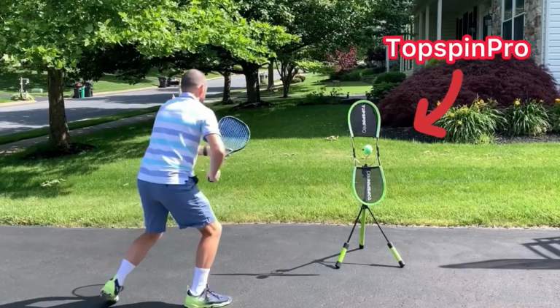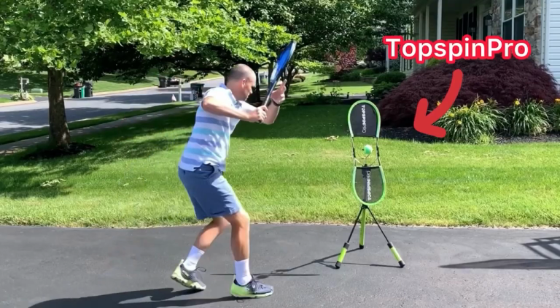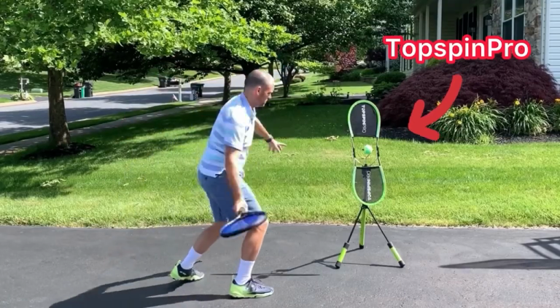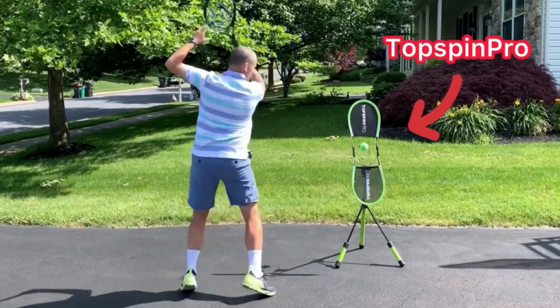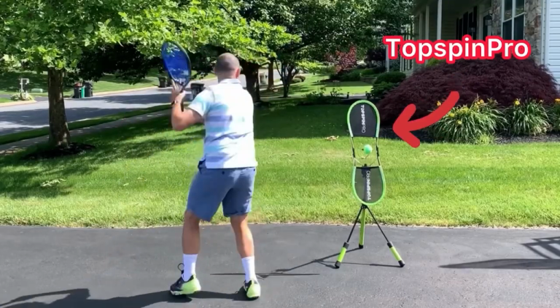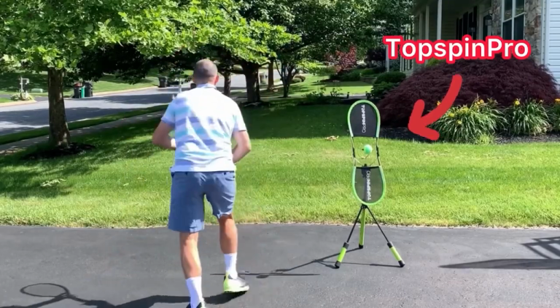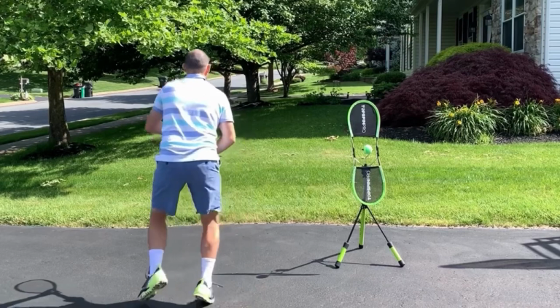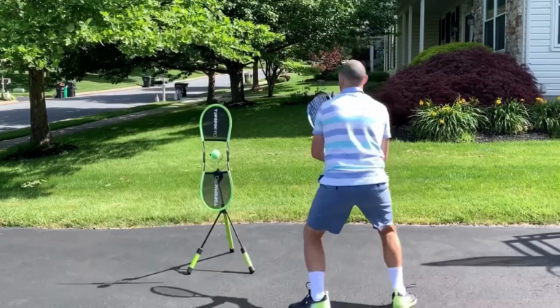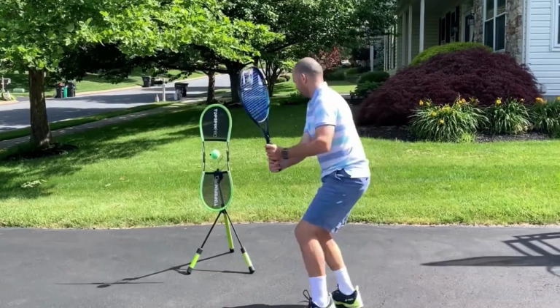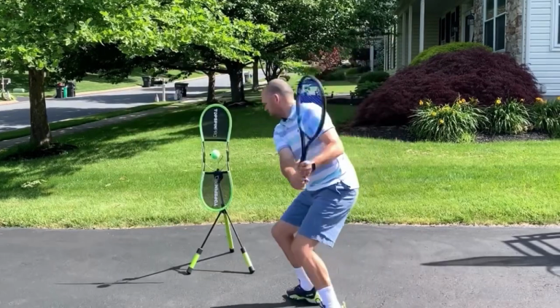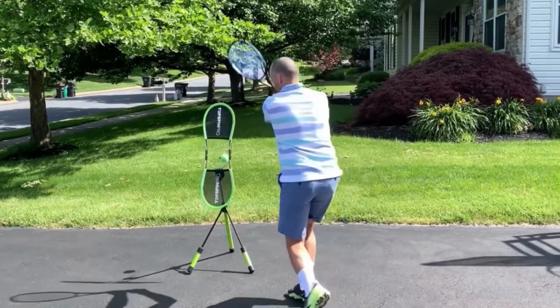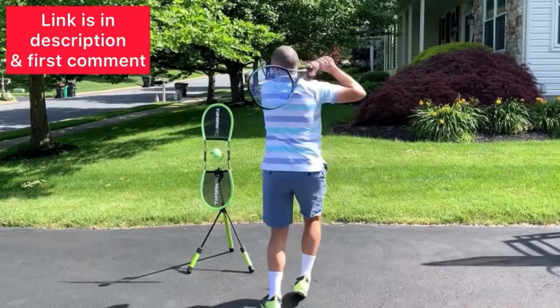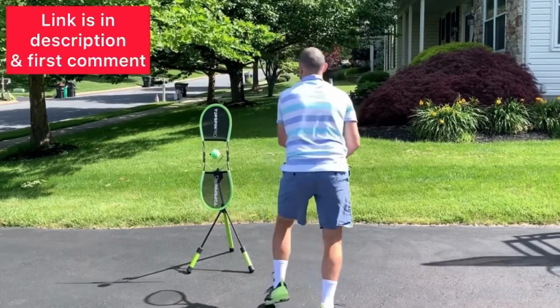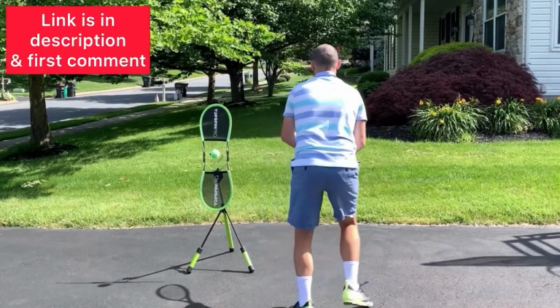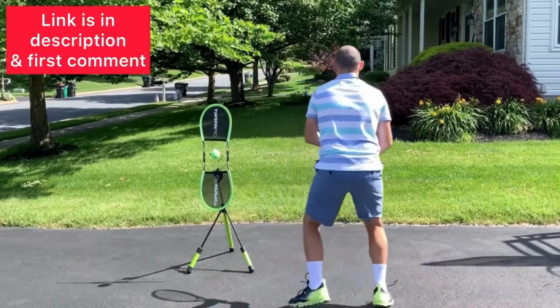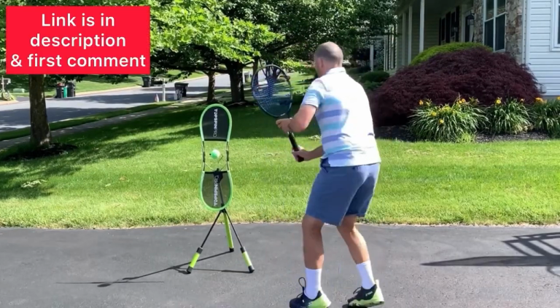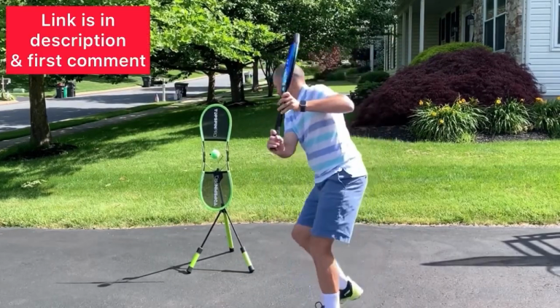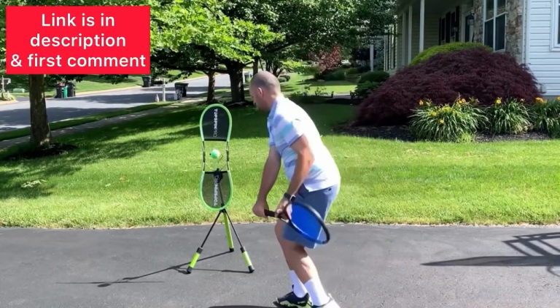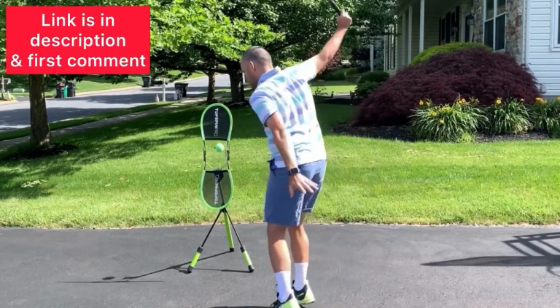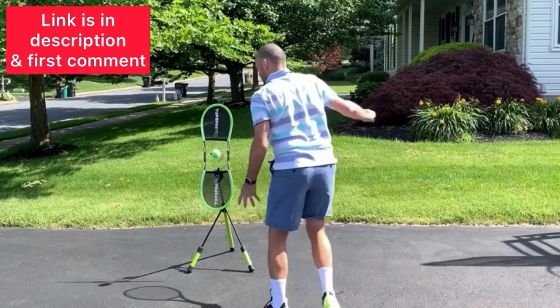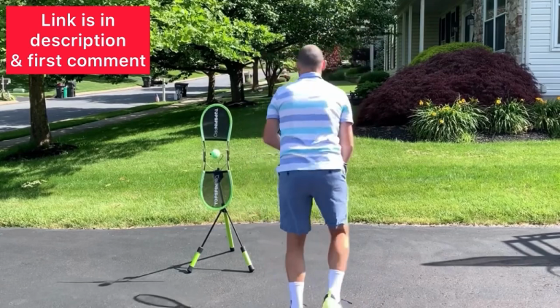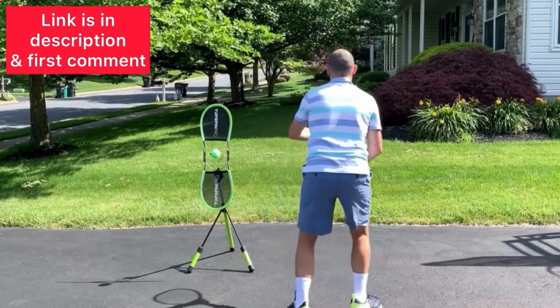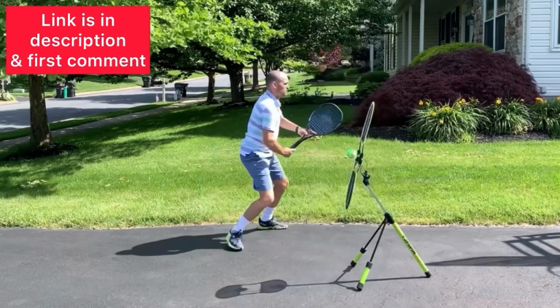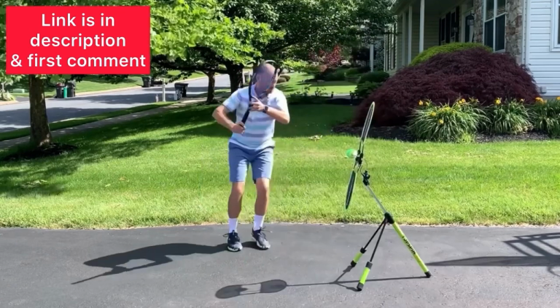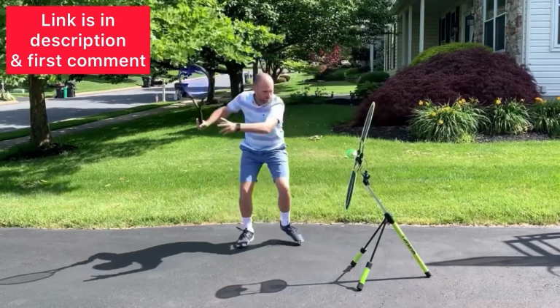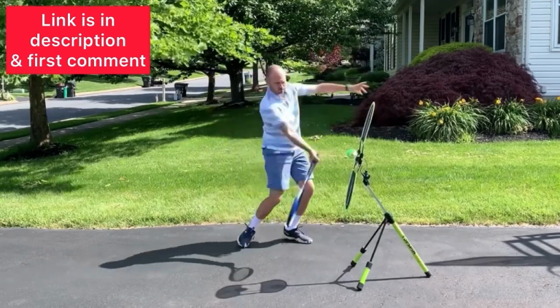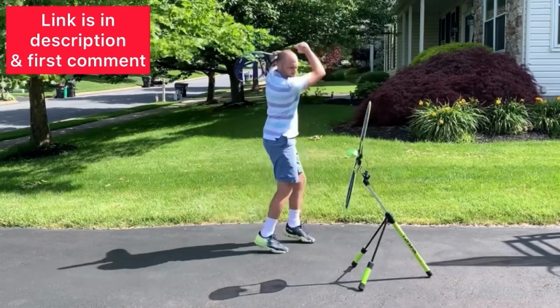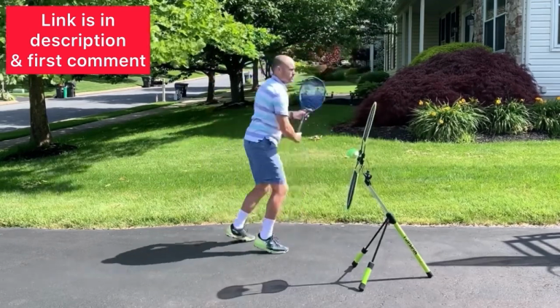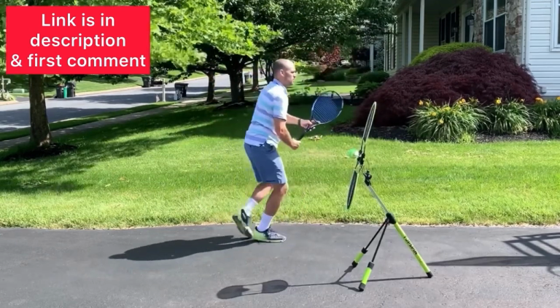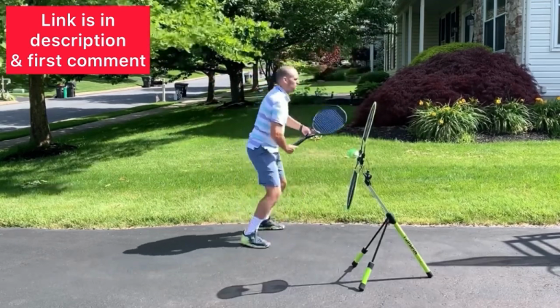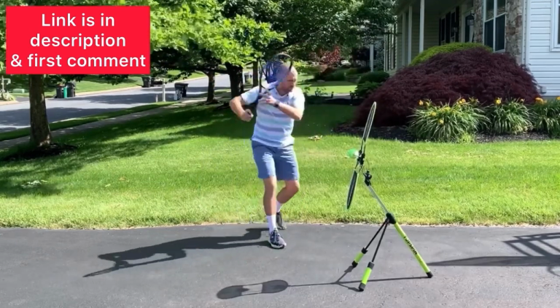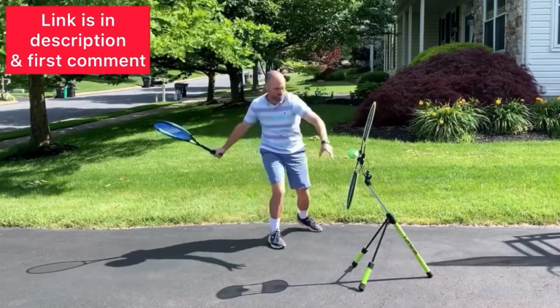Now, the best way to practice these techniques is at home with a Topspin Pro. You can get a Topspin Pro using my link in the description — I'm also going to pin it in the first comment. I absolutely love the Topspin Pro, and I know you will too.